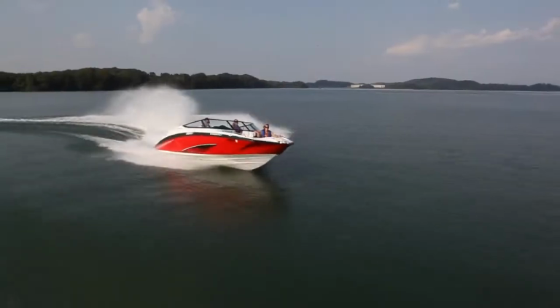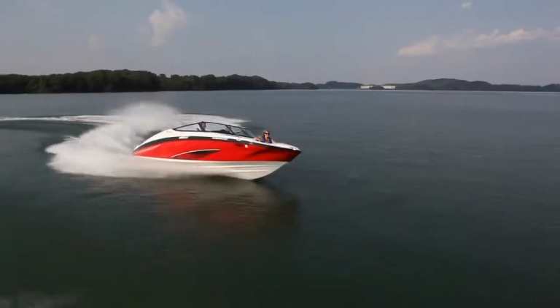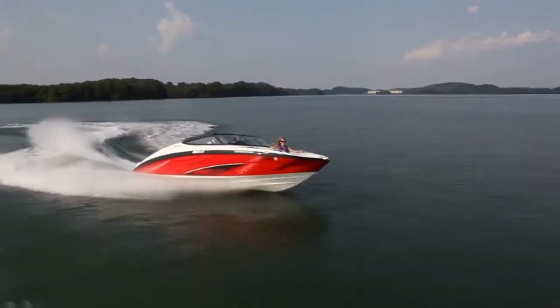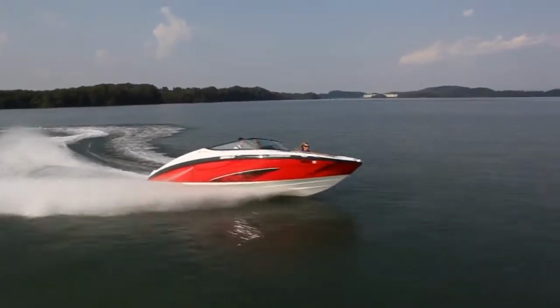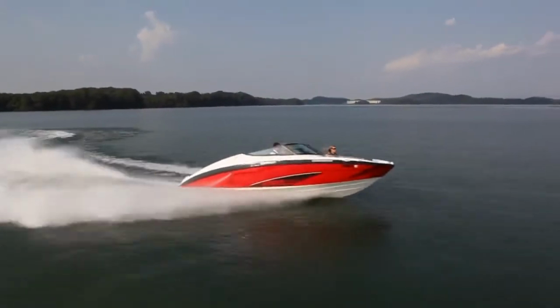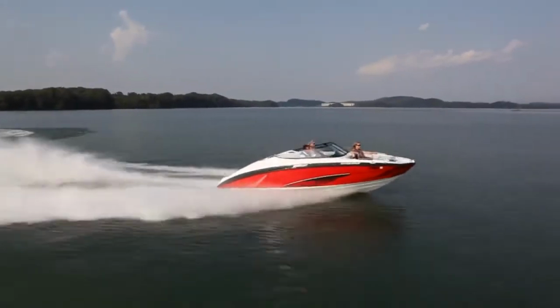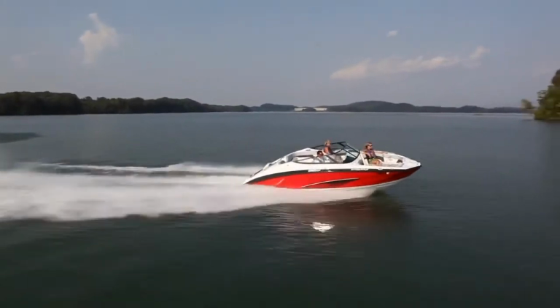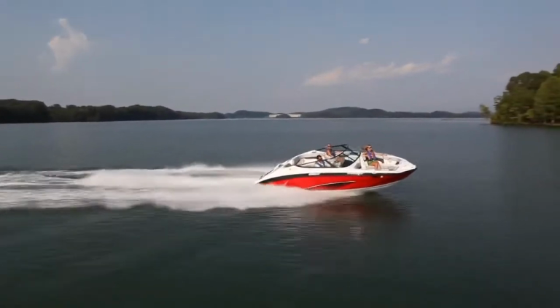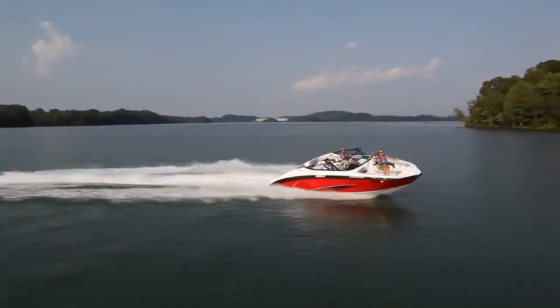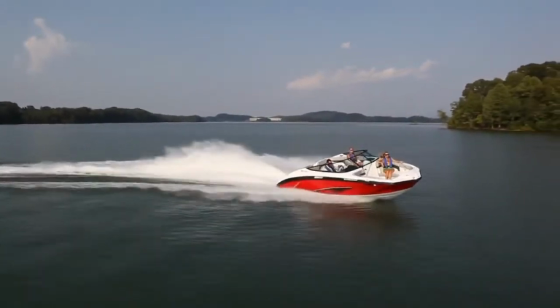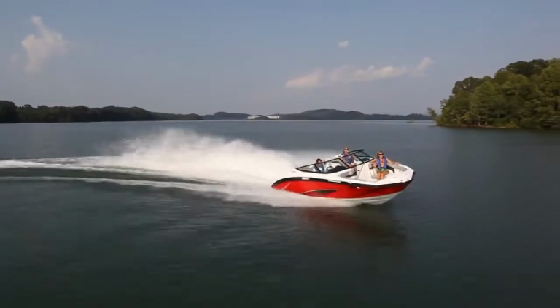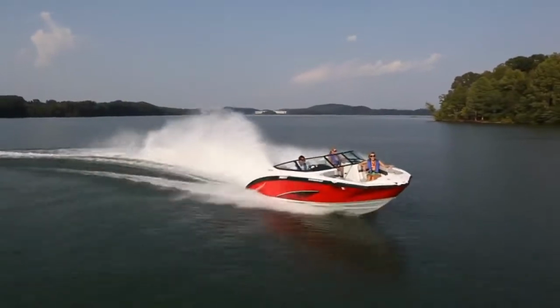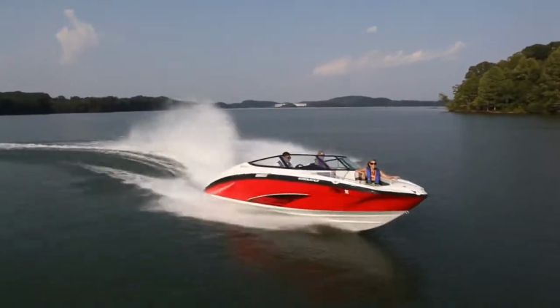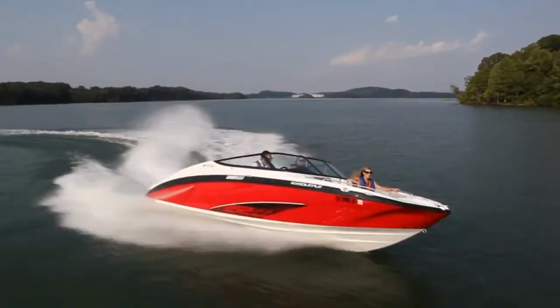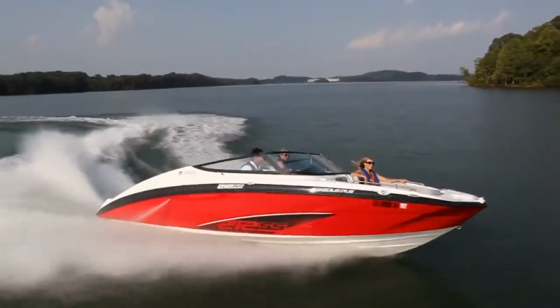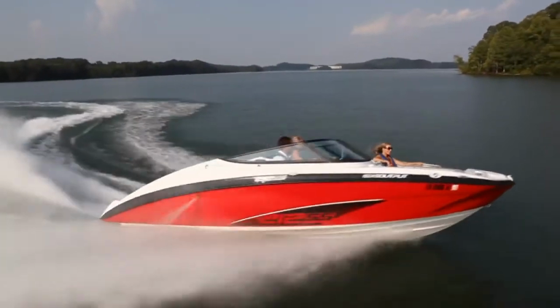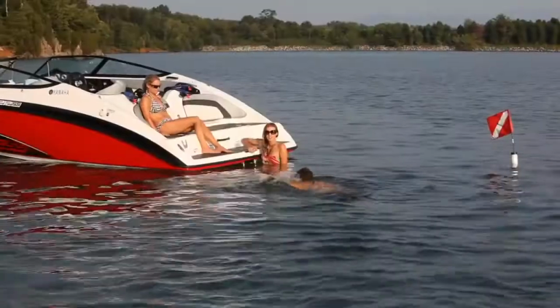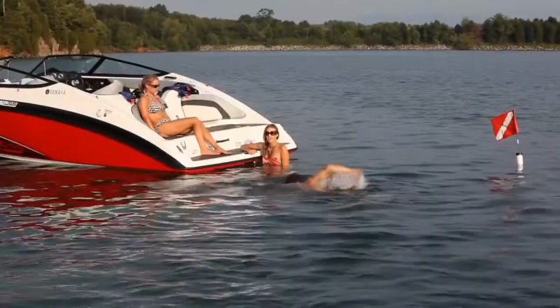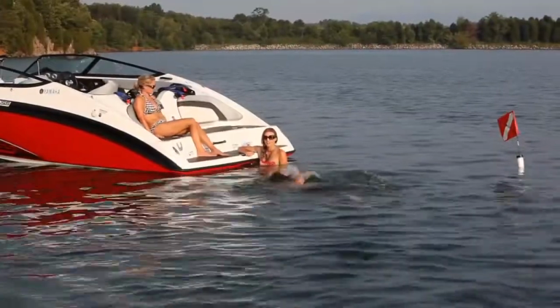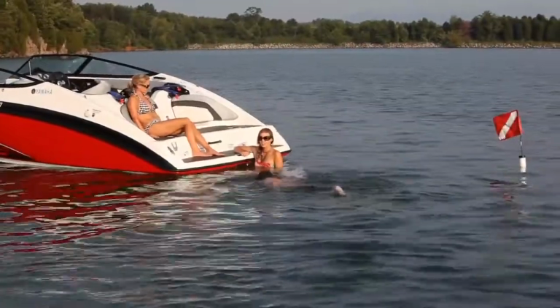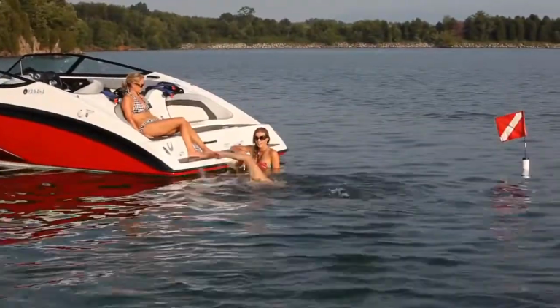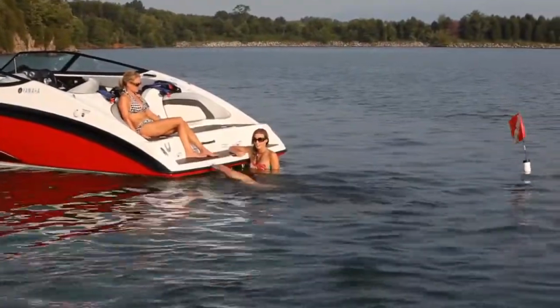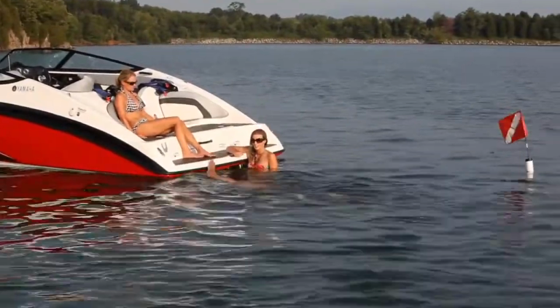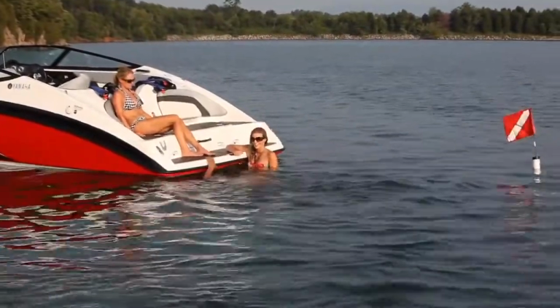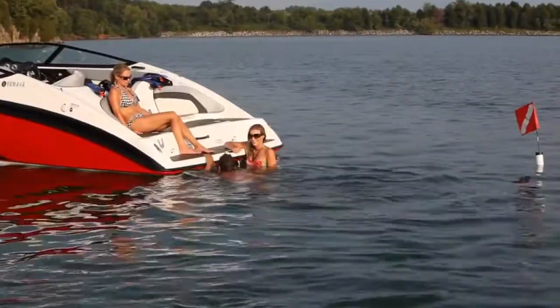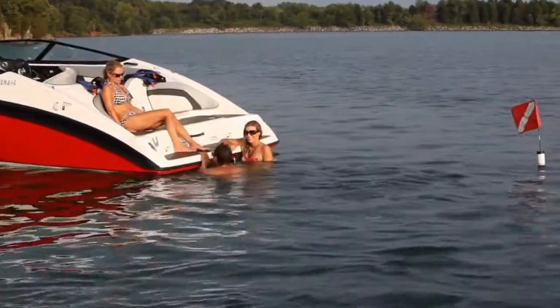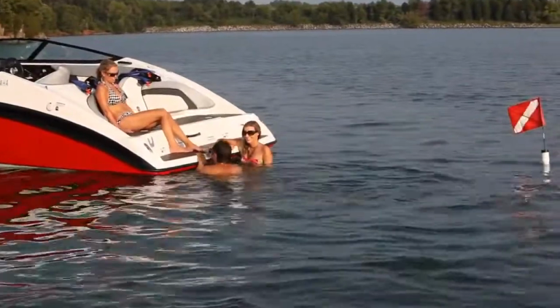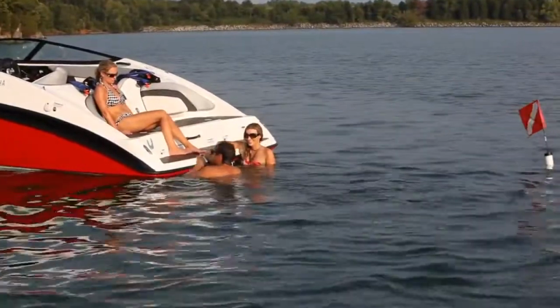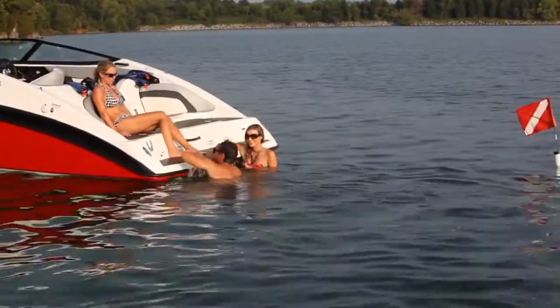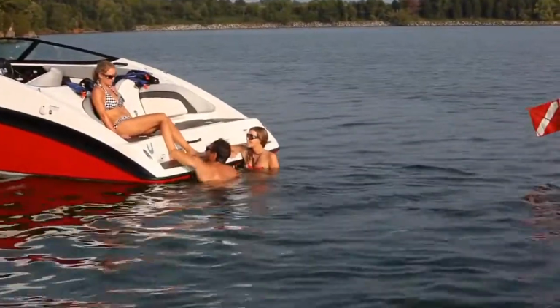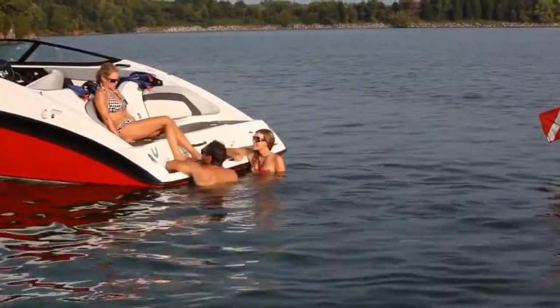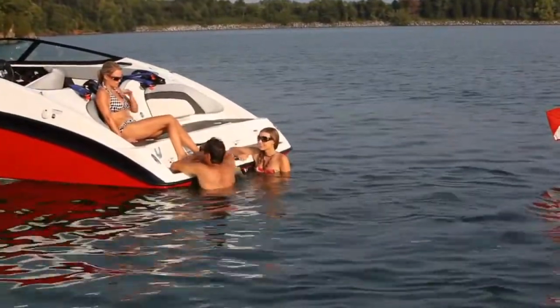The massive and versatile bow seating area can be reconfigured to suit your style. At the rear, Yamaha's exclusive stern swim platform brings you closer to the water than any other 21-foot boat.